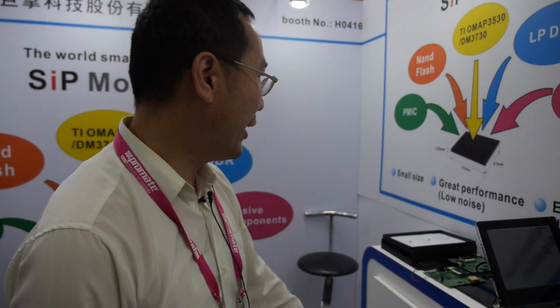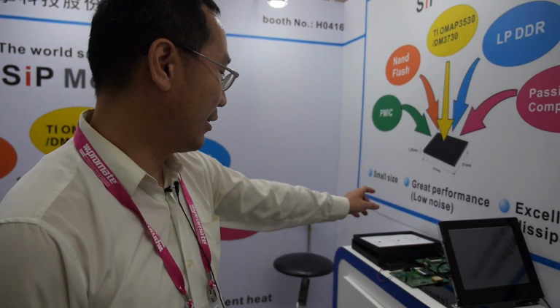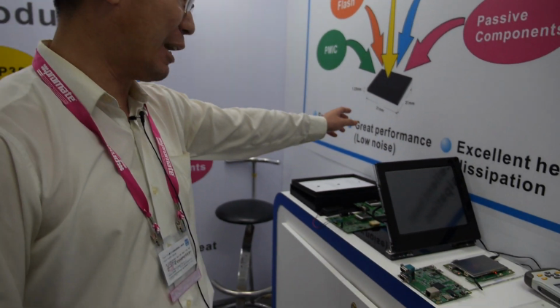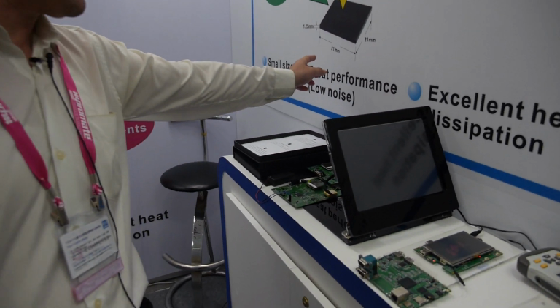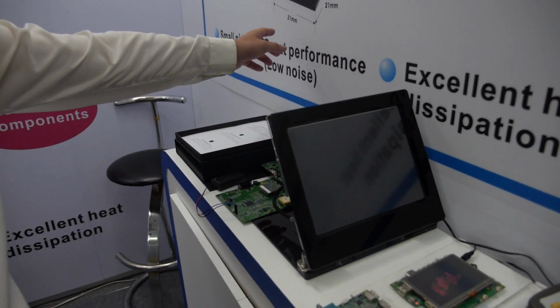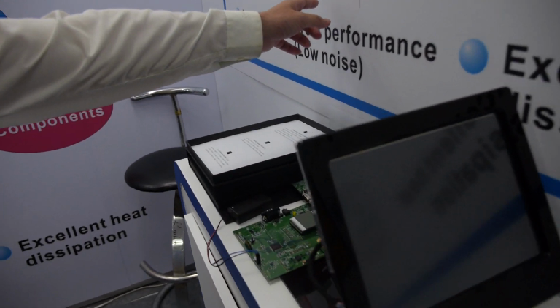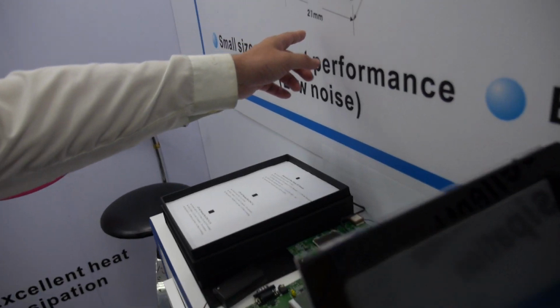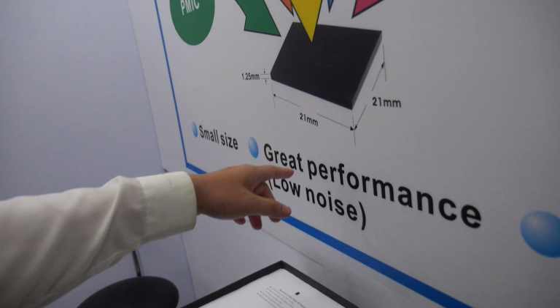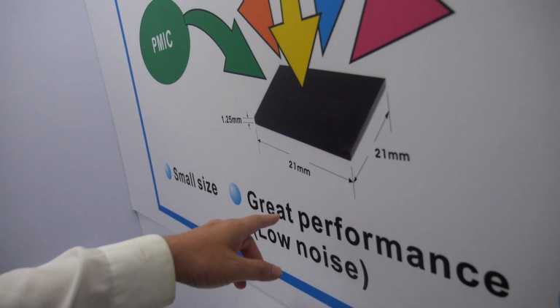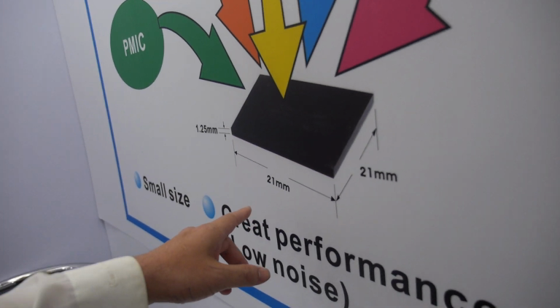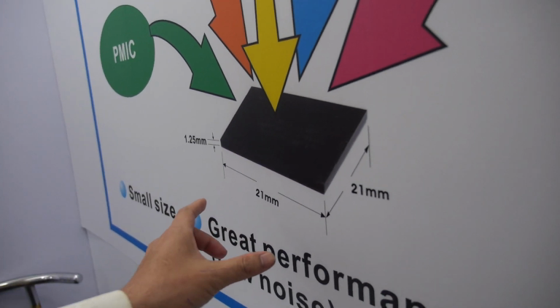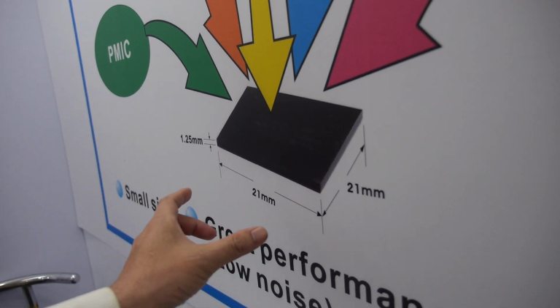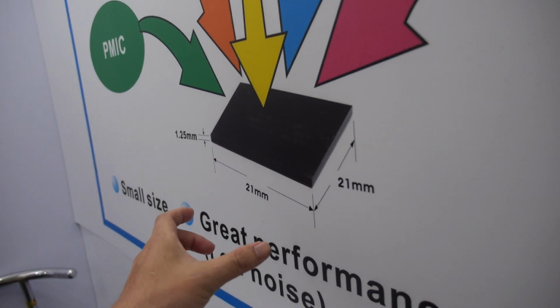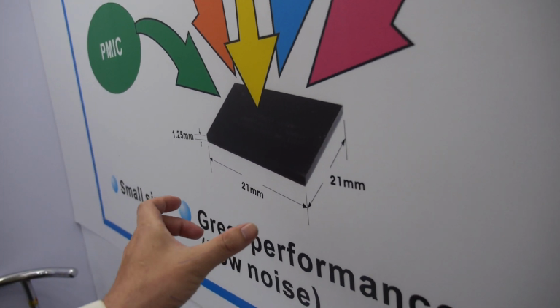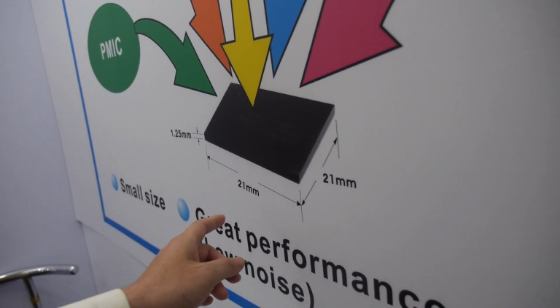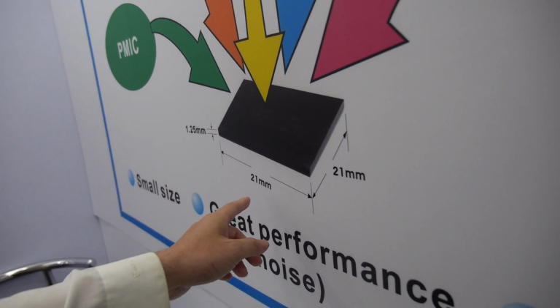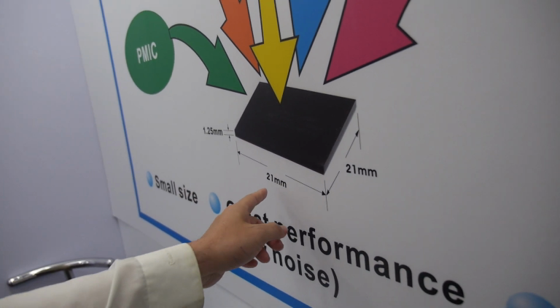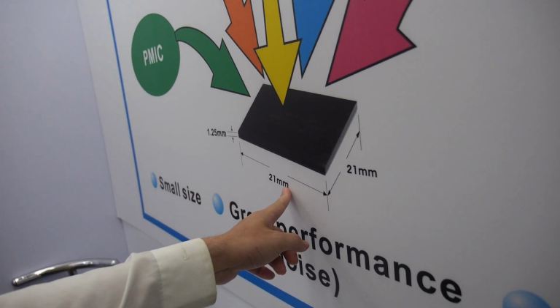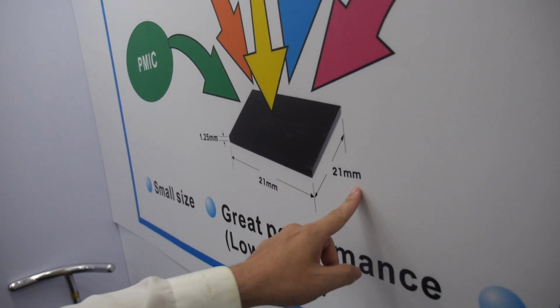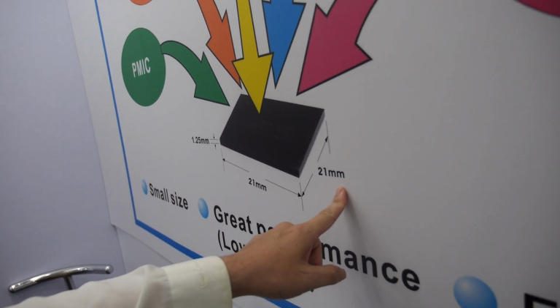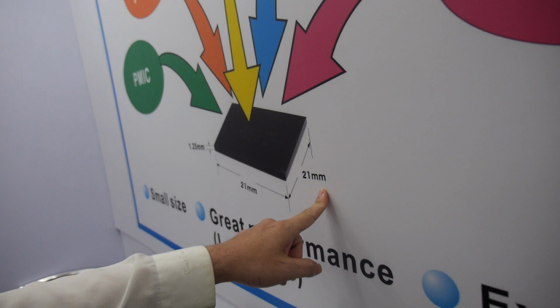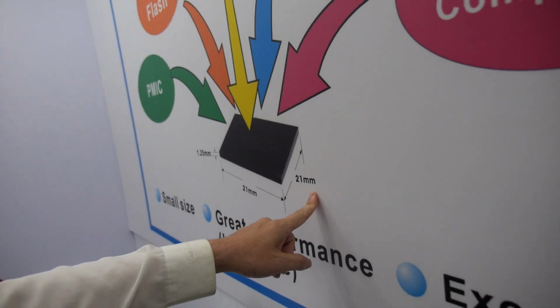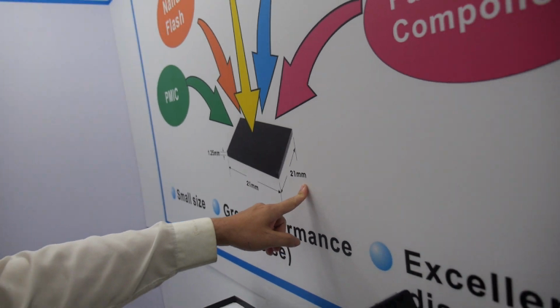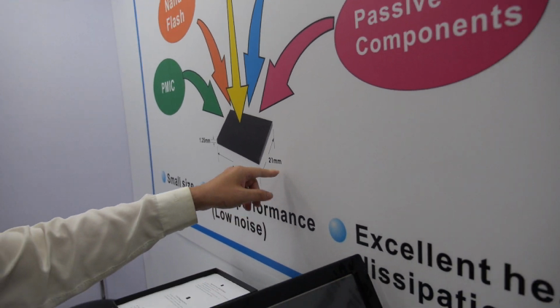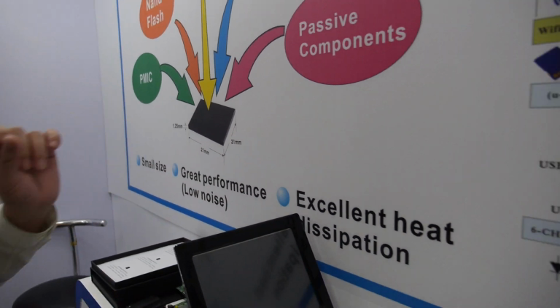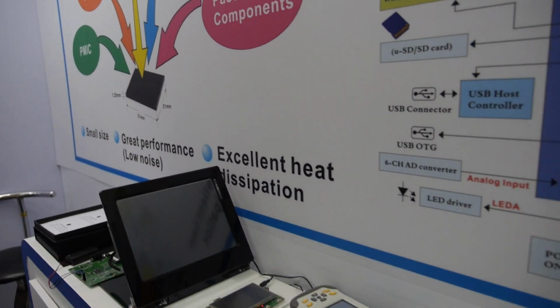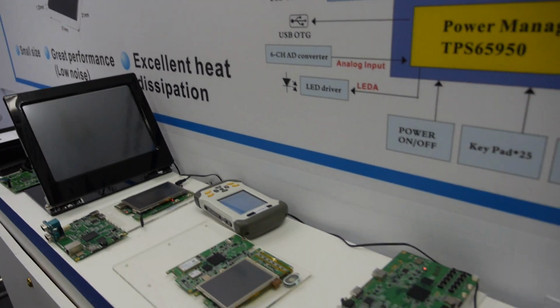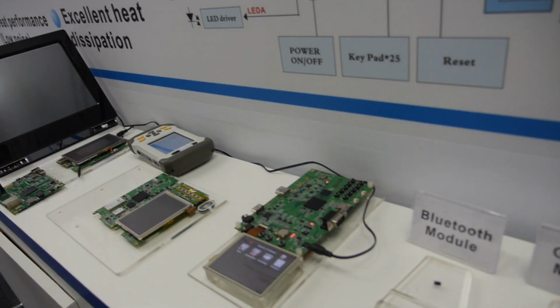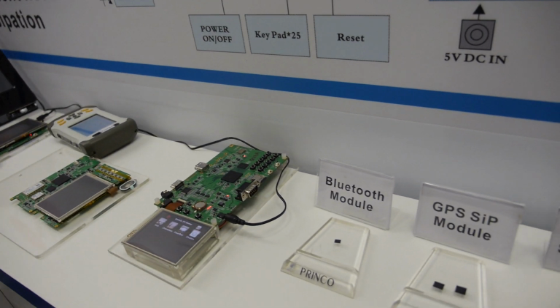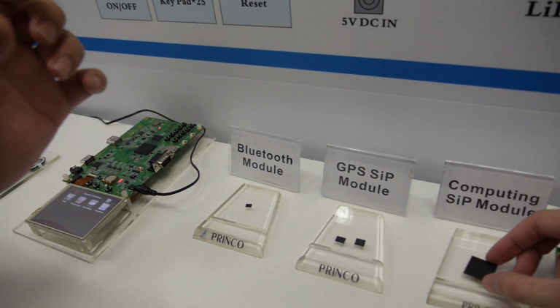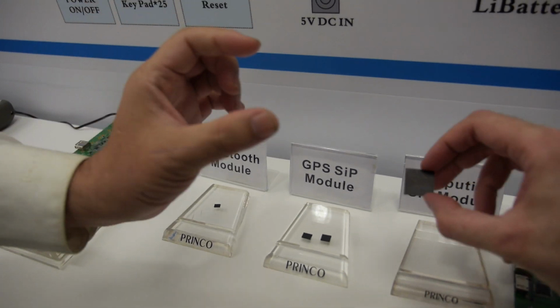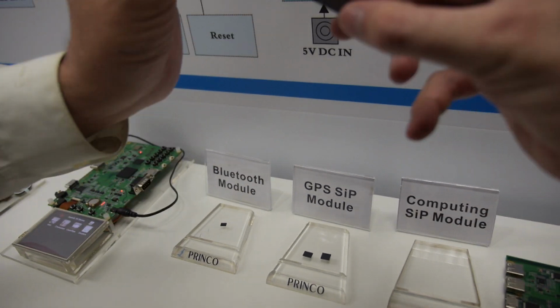We have a new version and the size has shrunk to 20x17mm, making the module smaller.